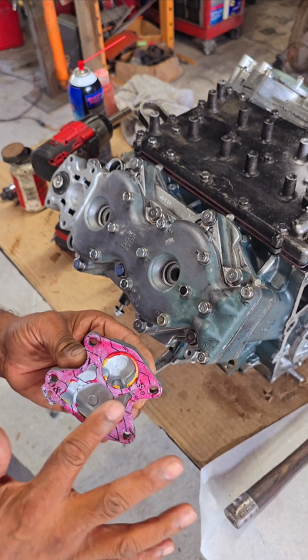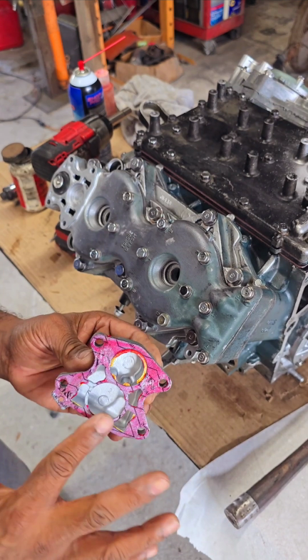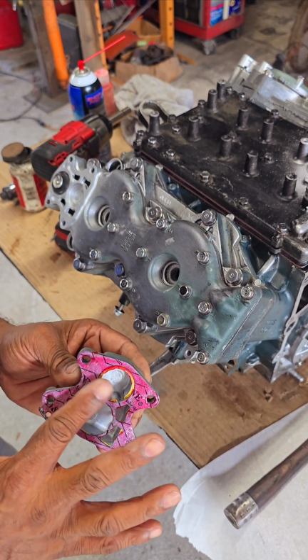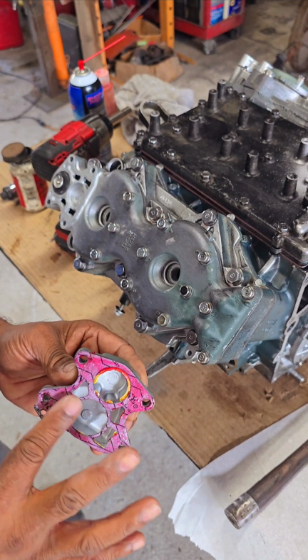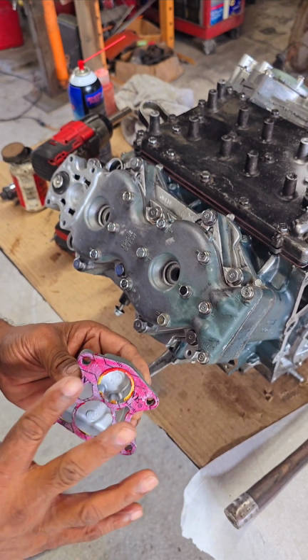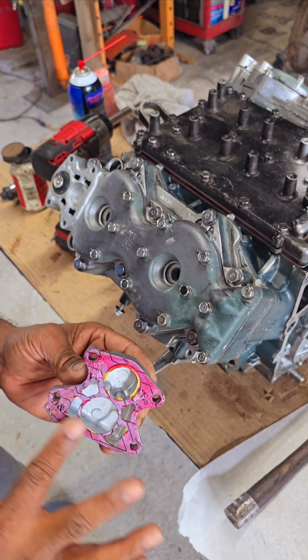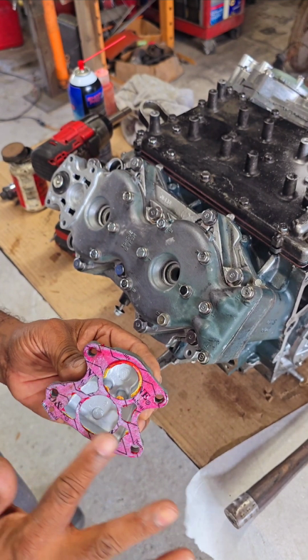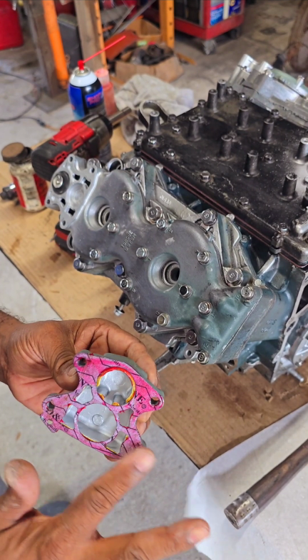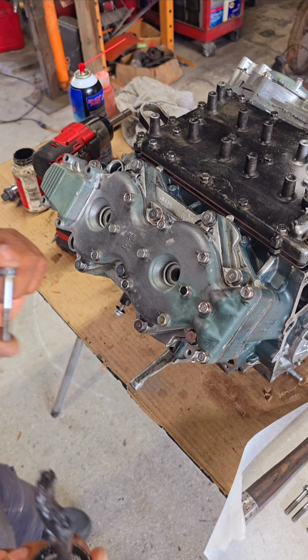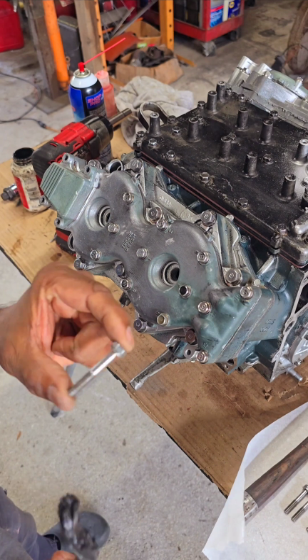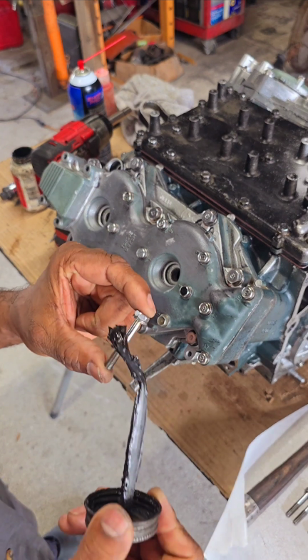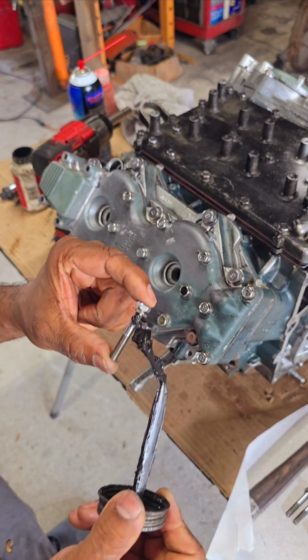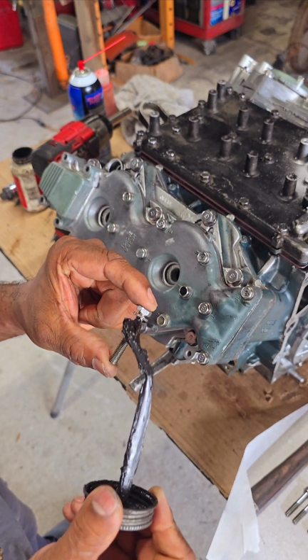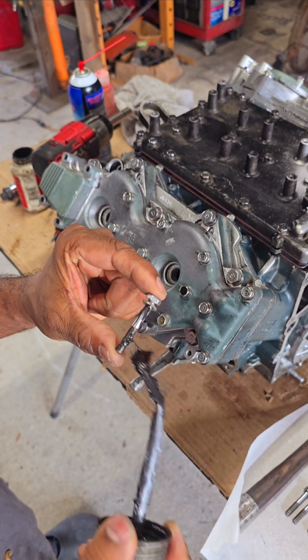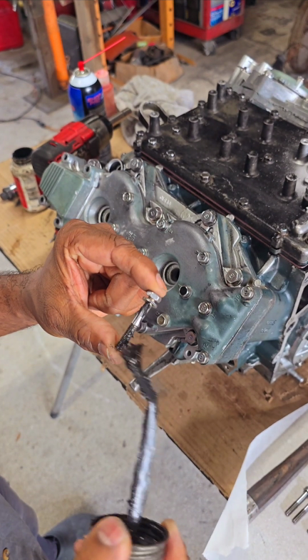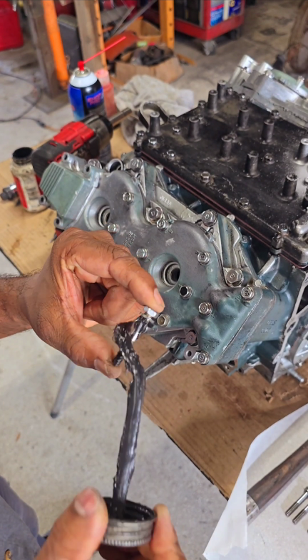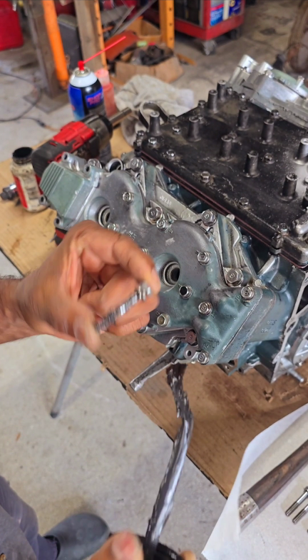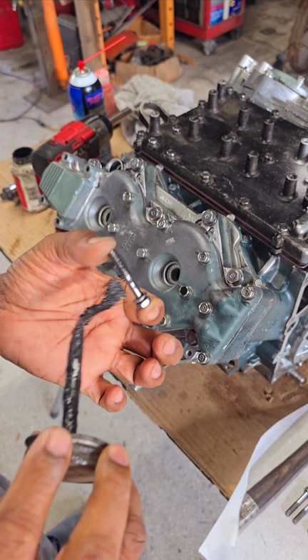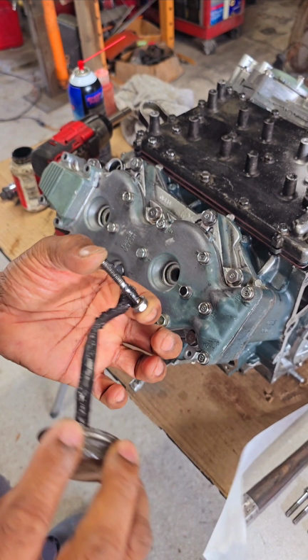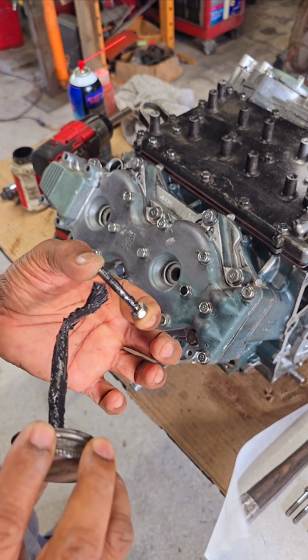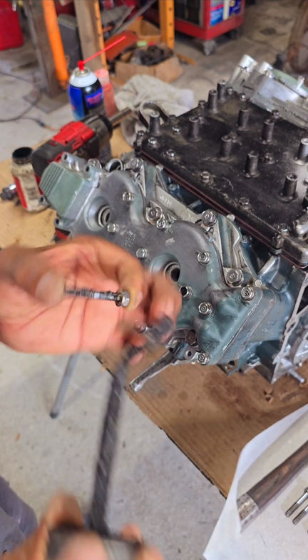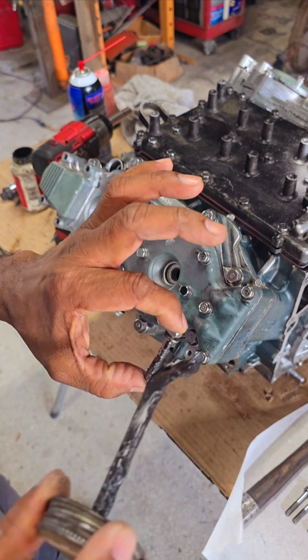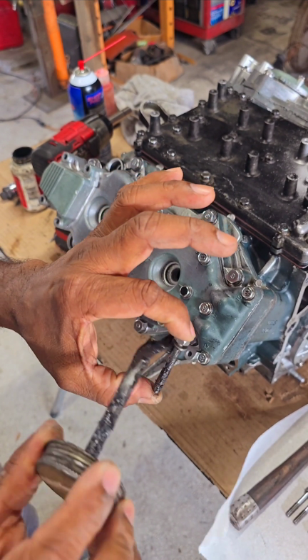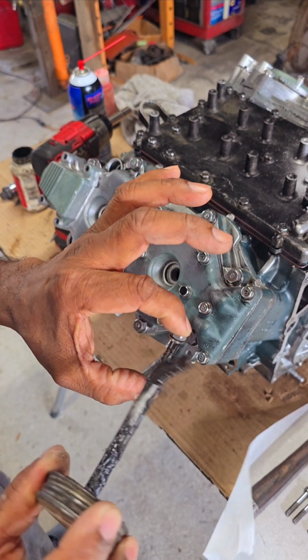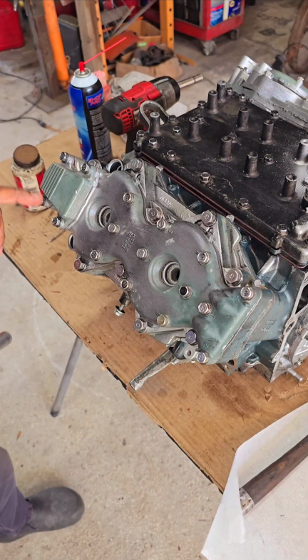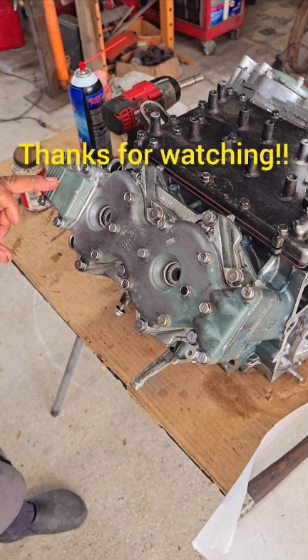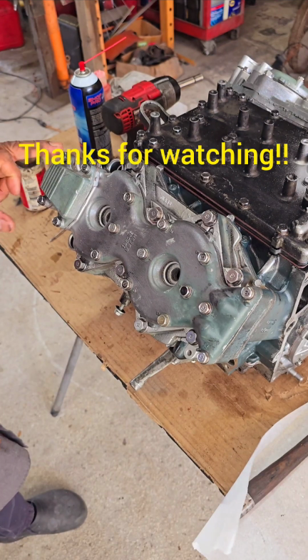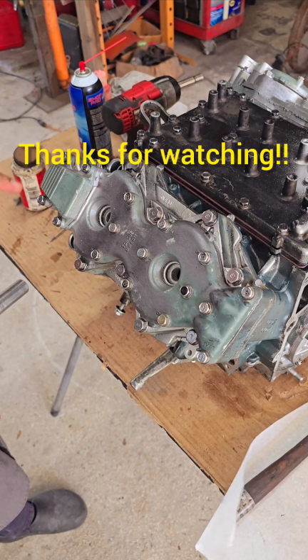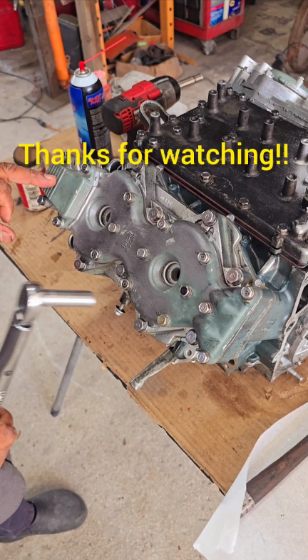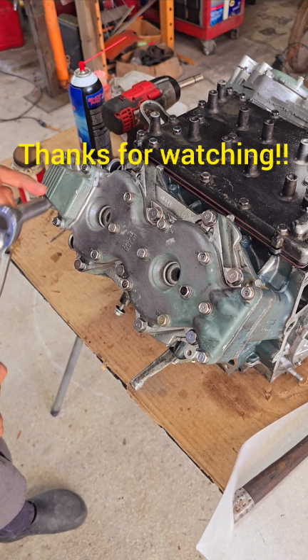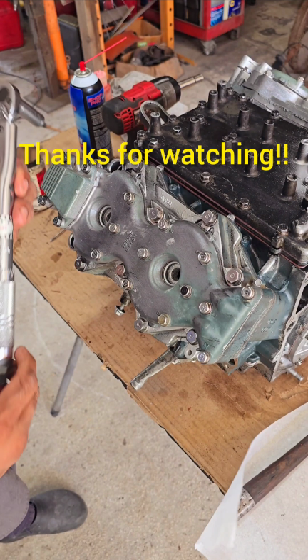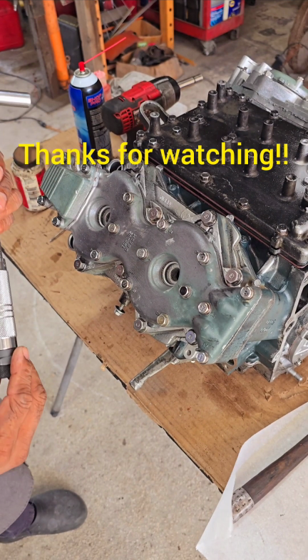Just a tiny bit of grease from top to bottom on the stainless steel bolt, just to keep out corrosion. I'm torquing these bolts down to 72 inch-pounds.